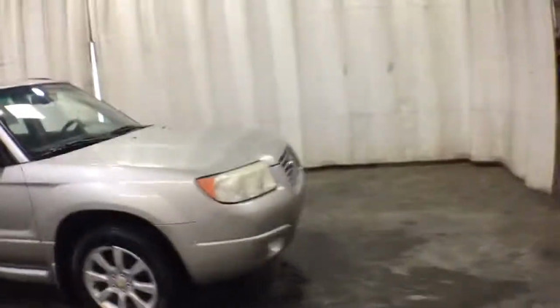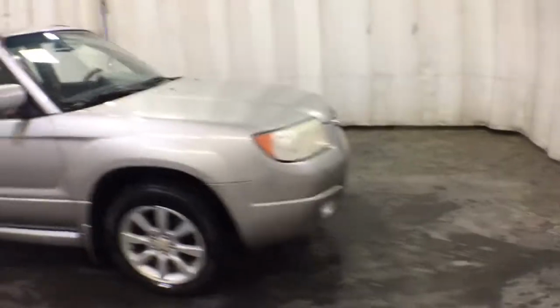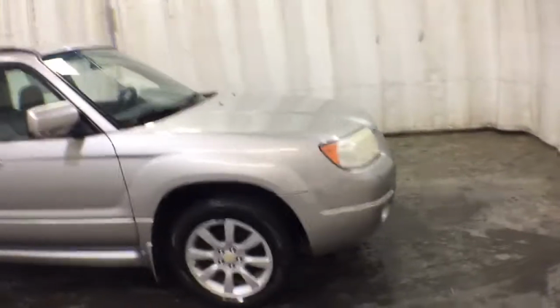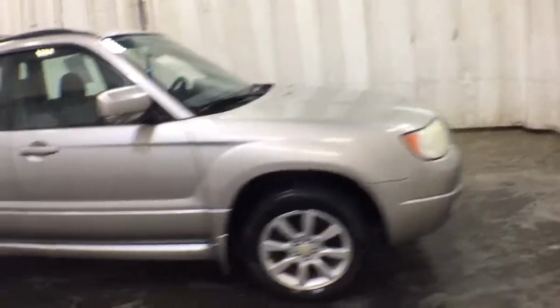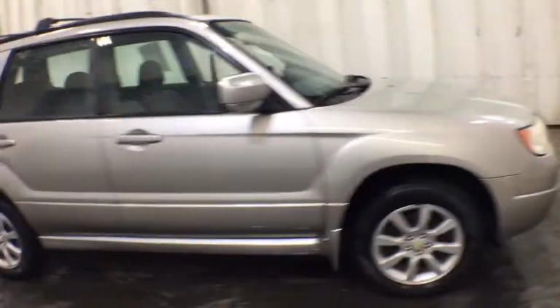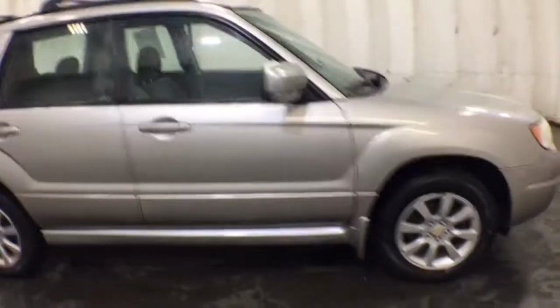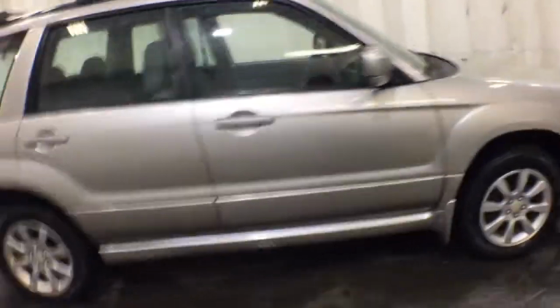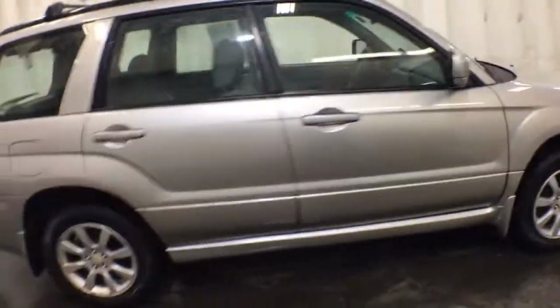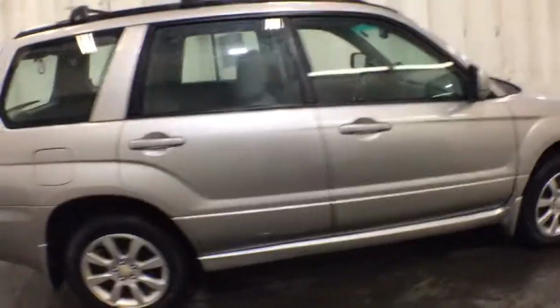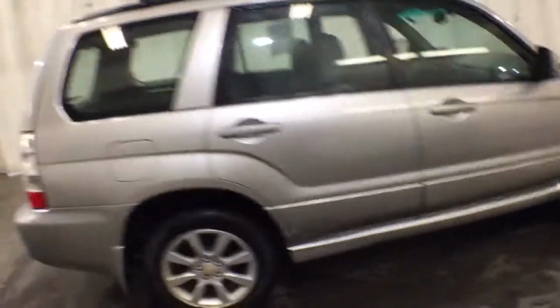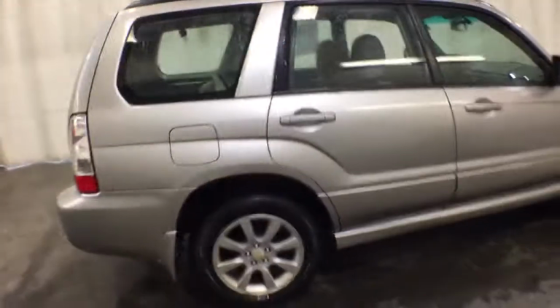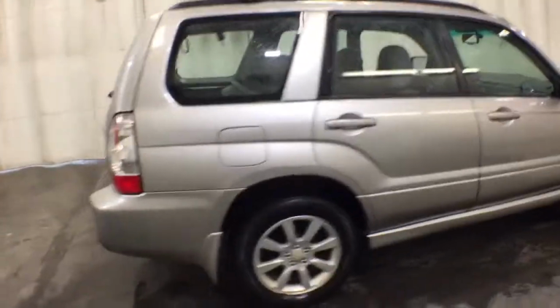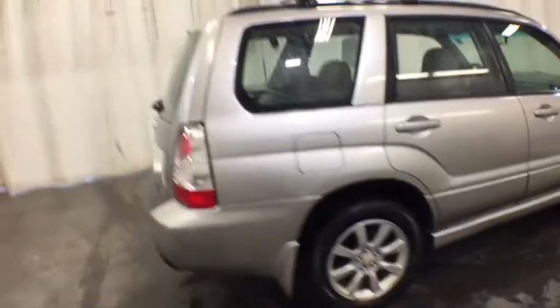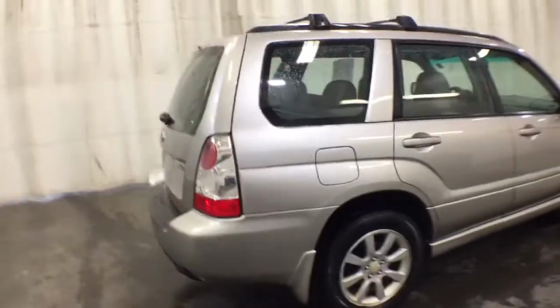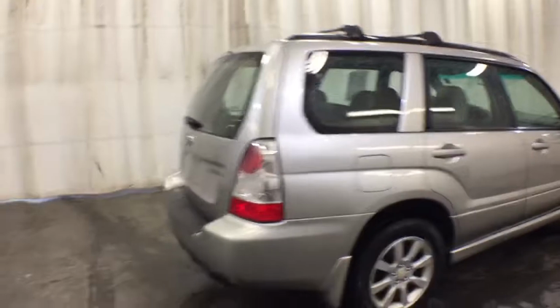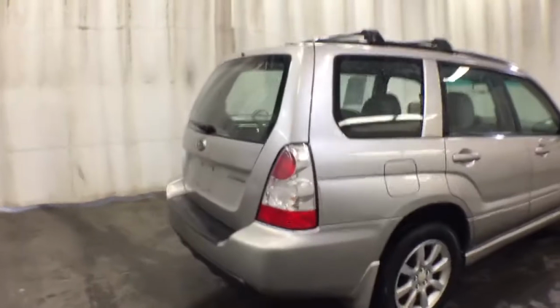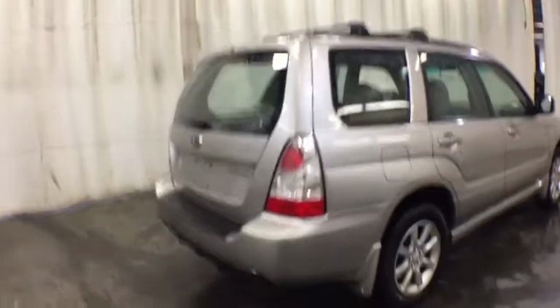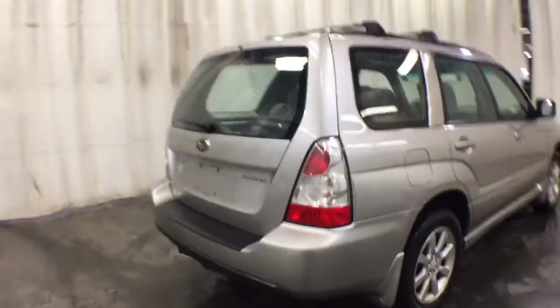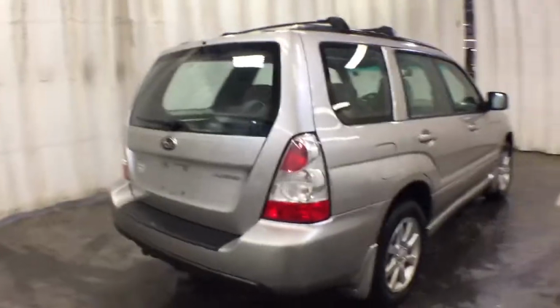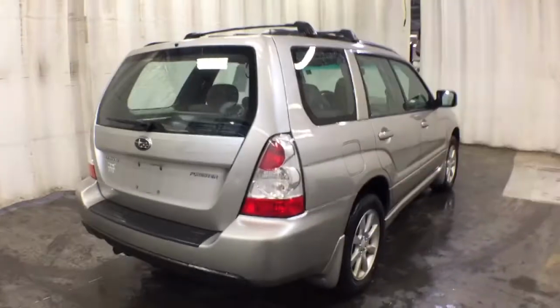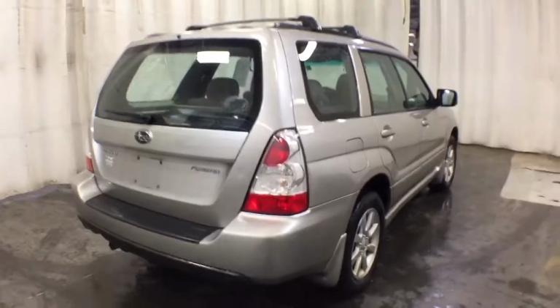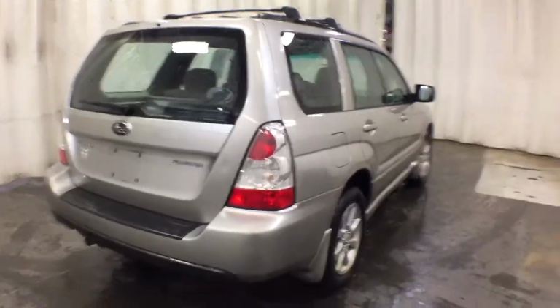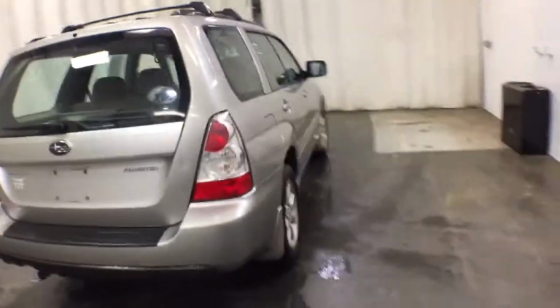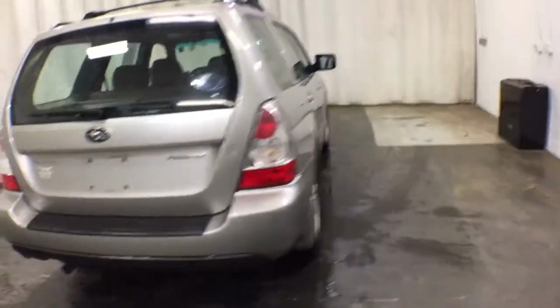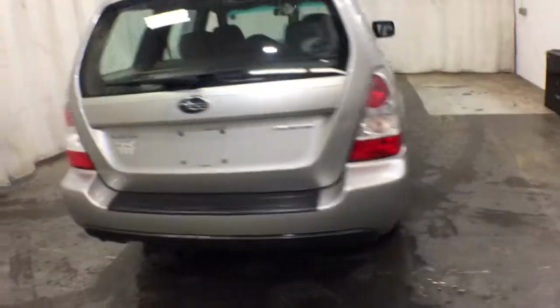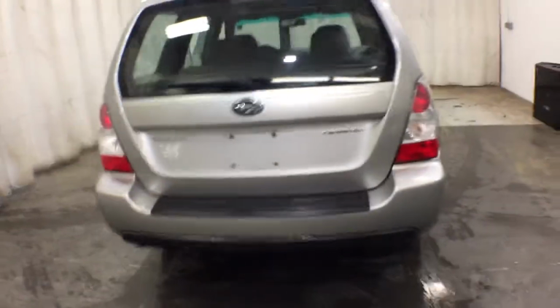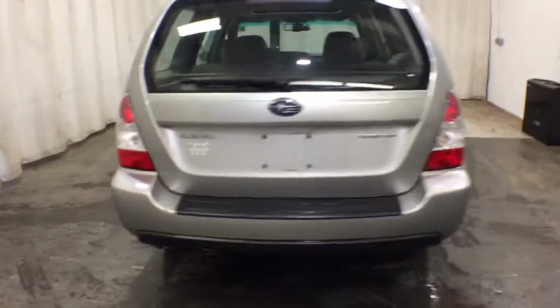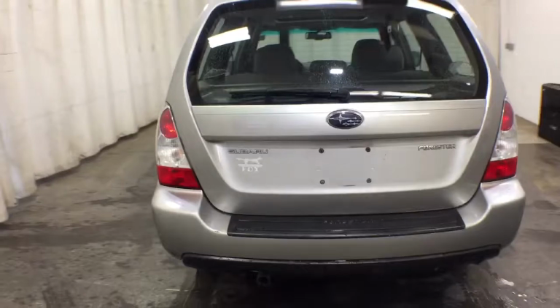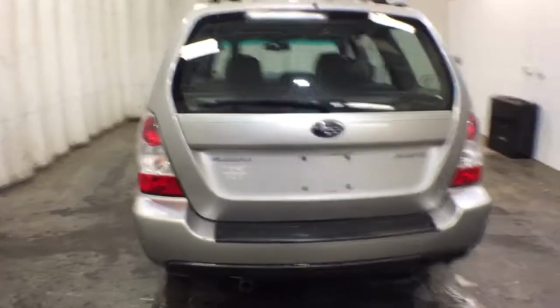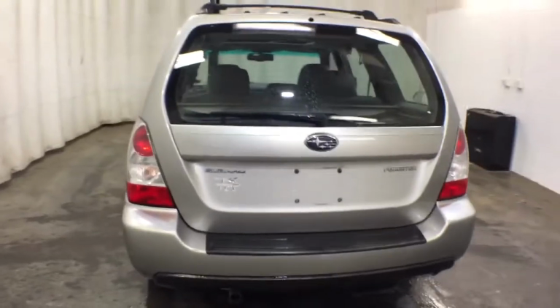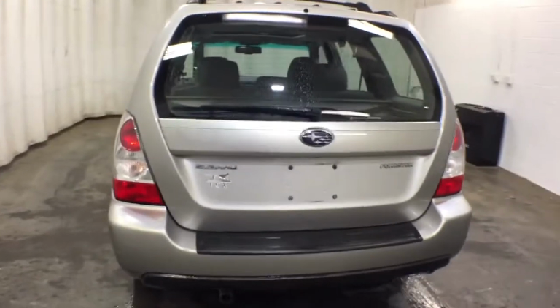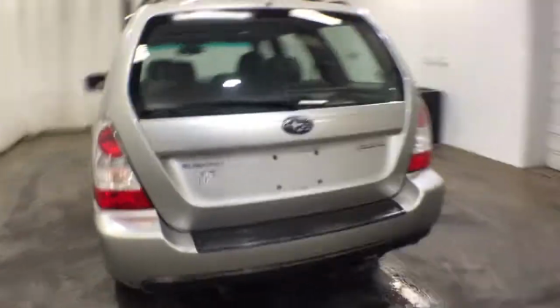Enjoy a tour of this Subaru Forester, the compact SUV that's relaxing to drive. Spacious and refined, this crossover offers desirable safety and connectivity features at a surprisingly affordable price.